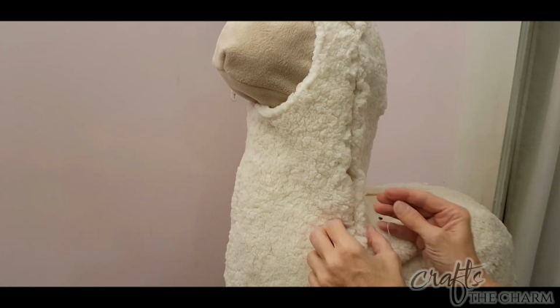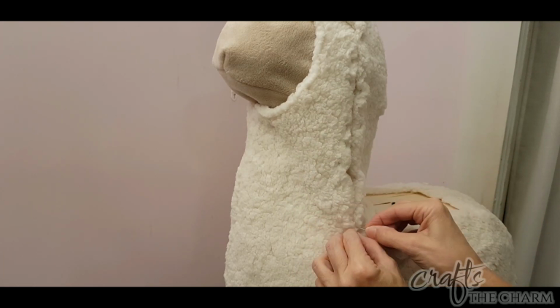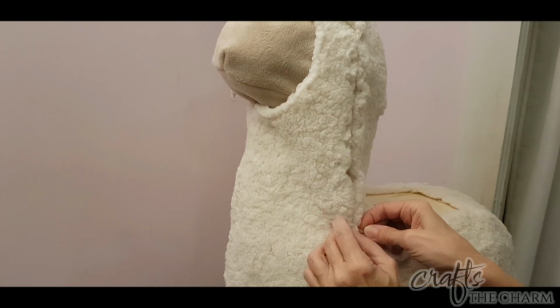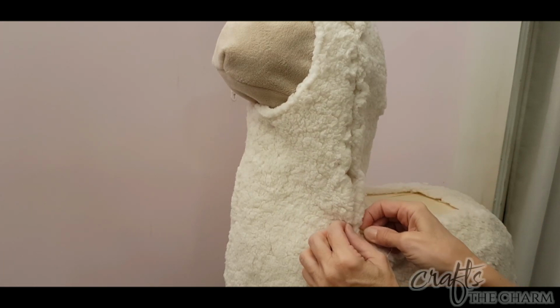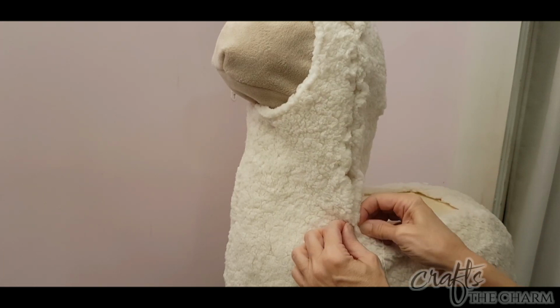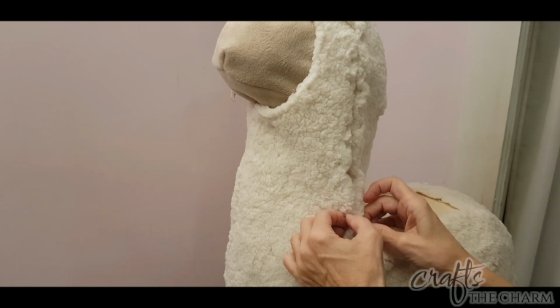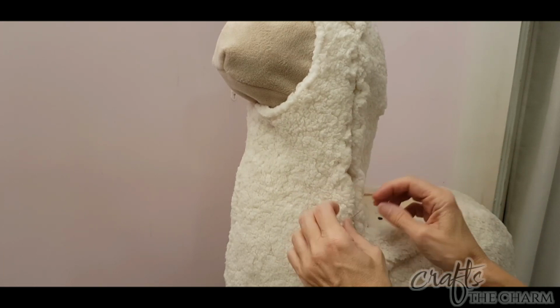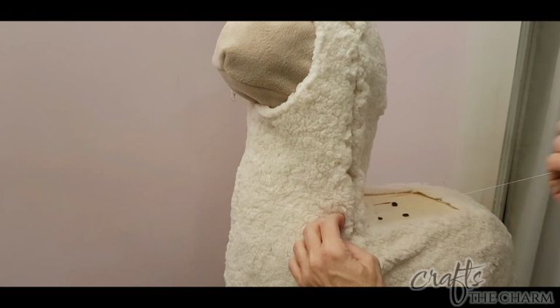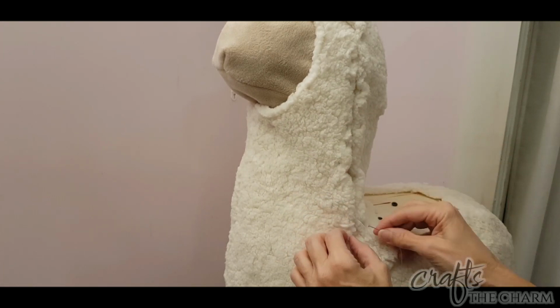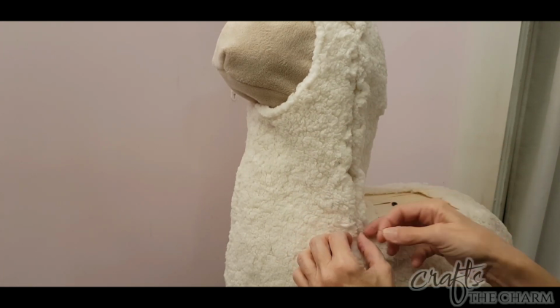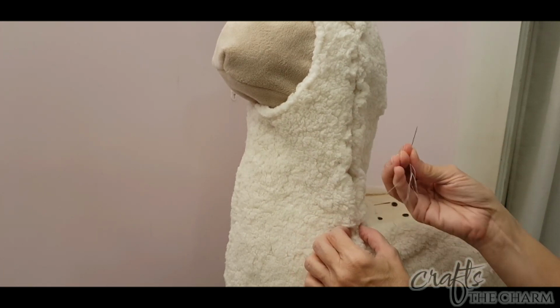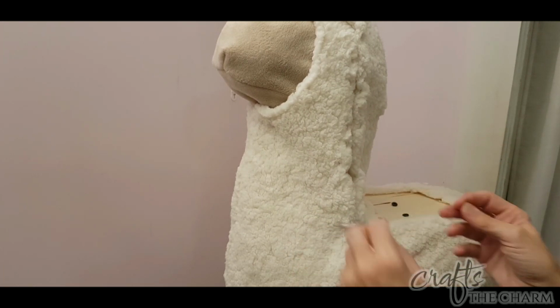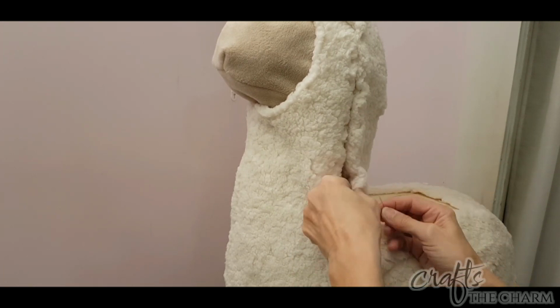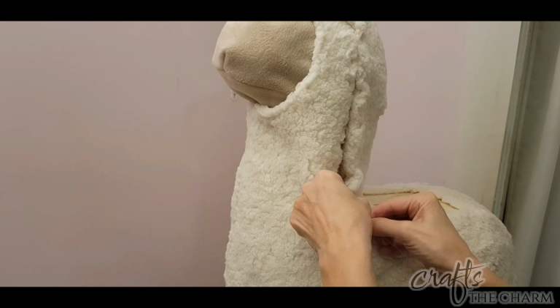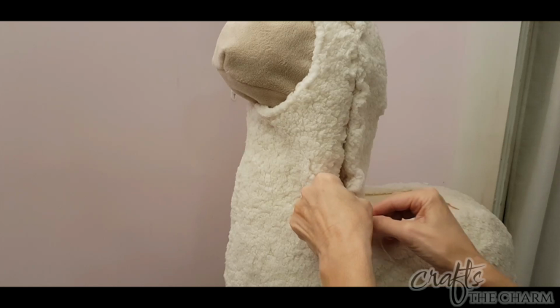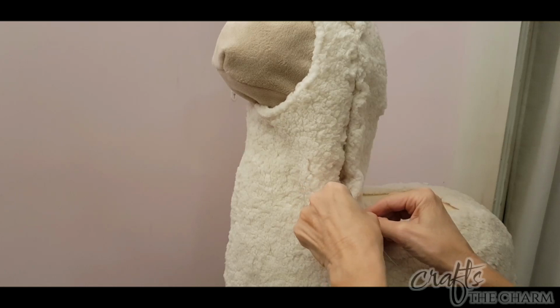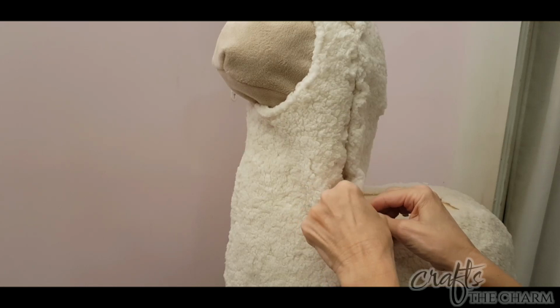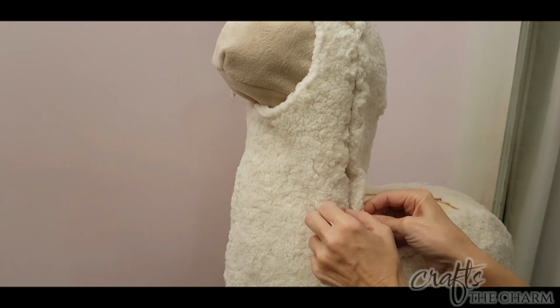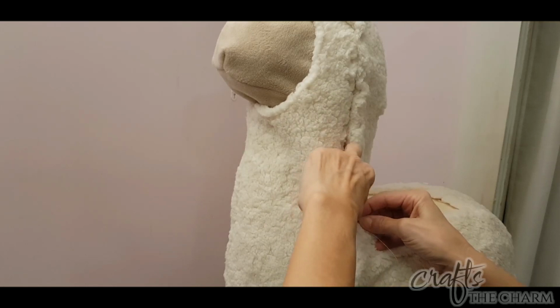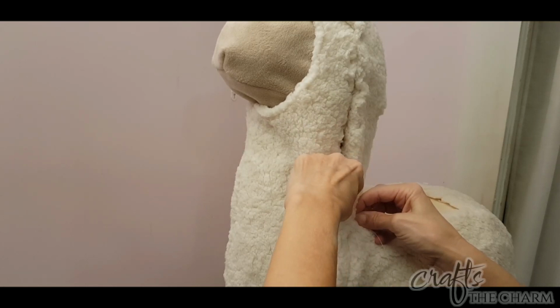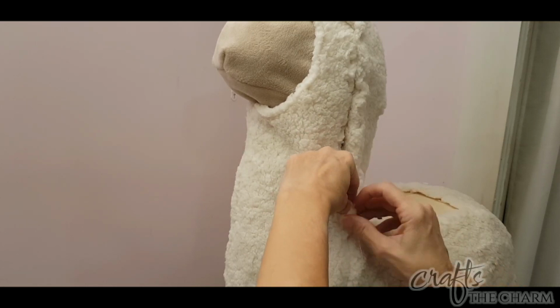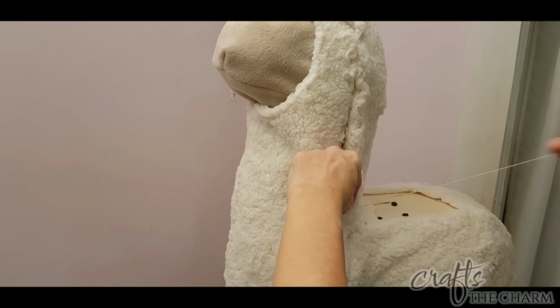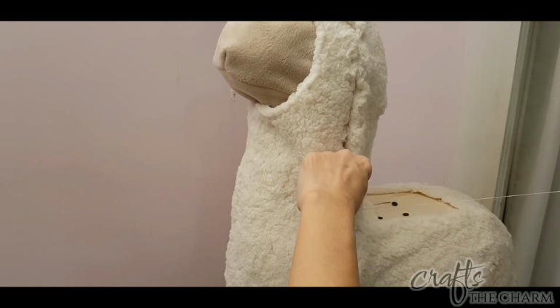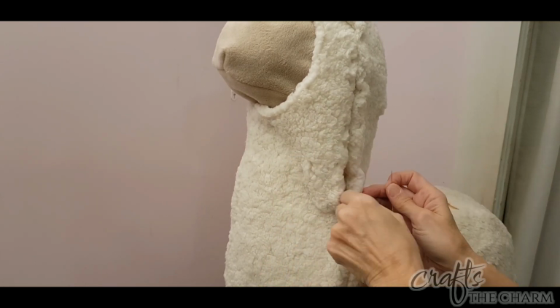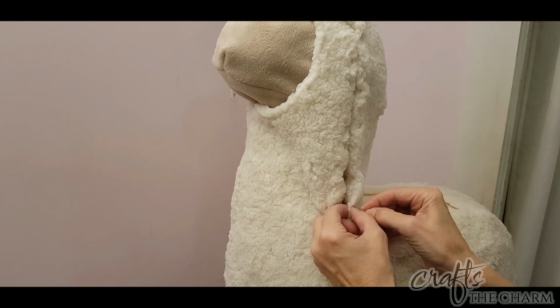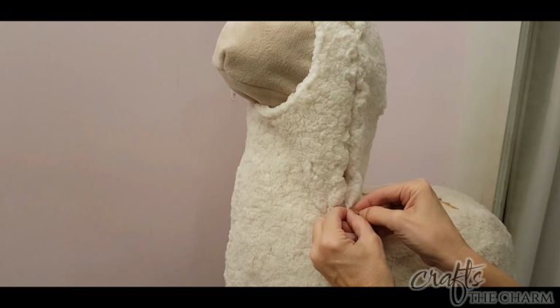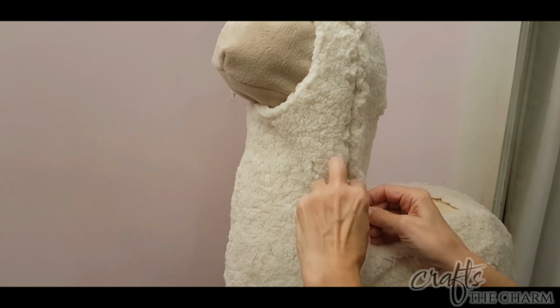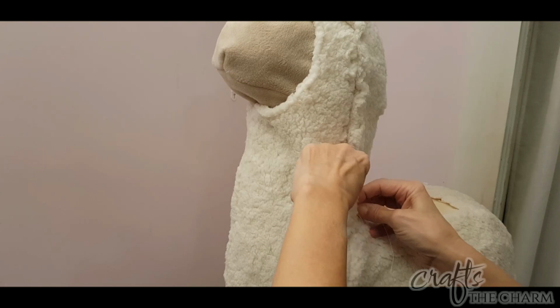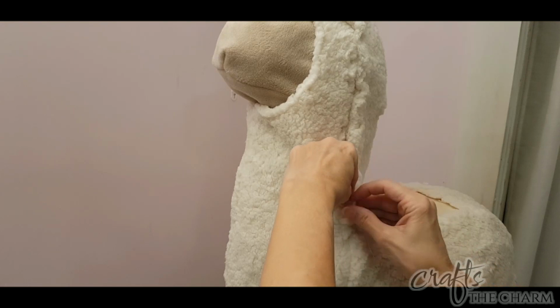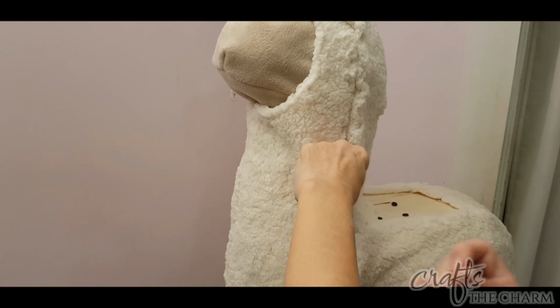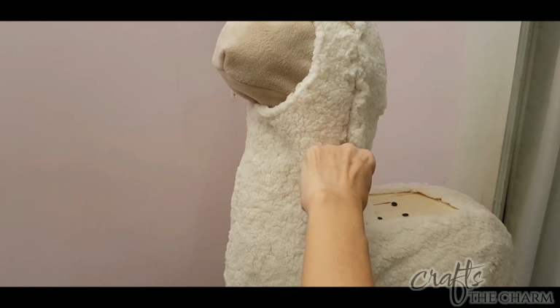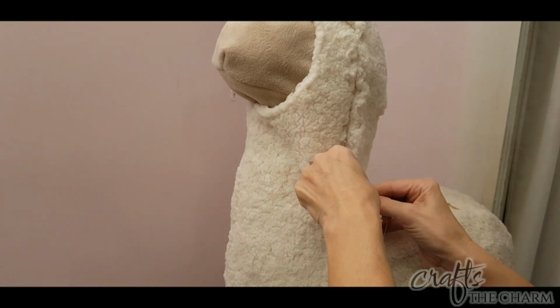Now if this weren't this nice fleecy fabric, I would not be able to do this very well, because this fabric is super forgiving — you can't see my stitches and my stitches don't have to be super neat.